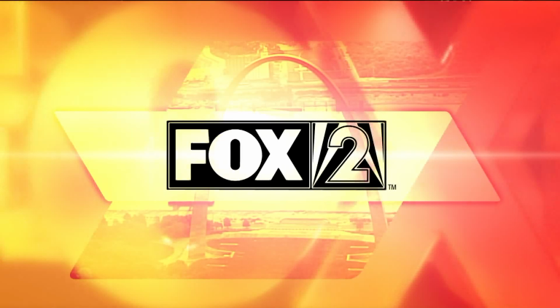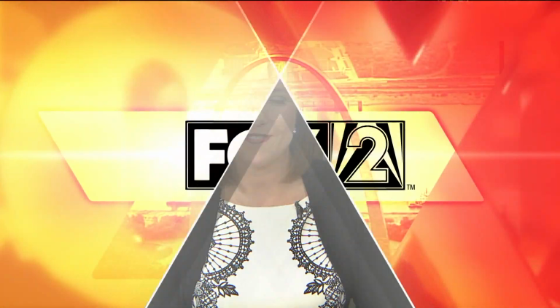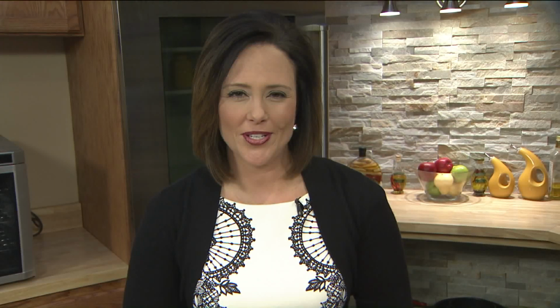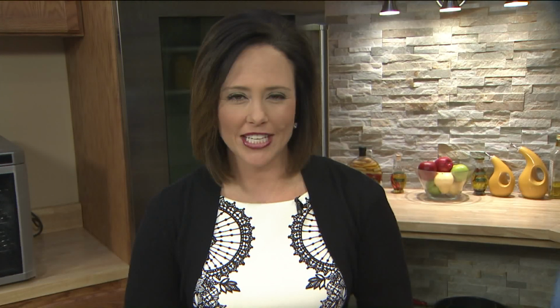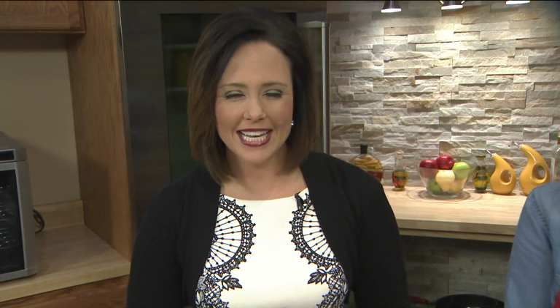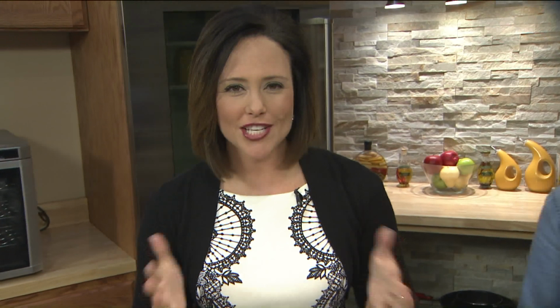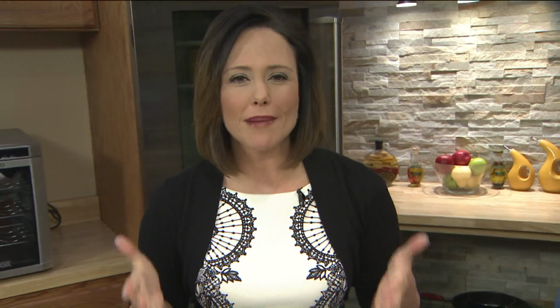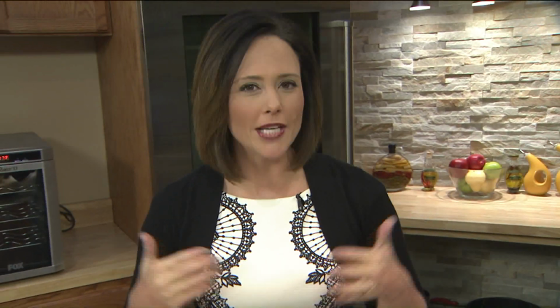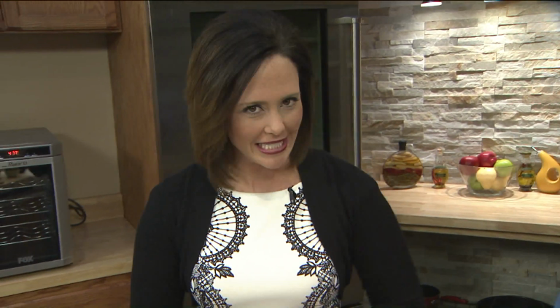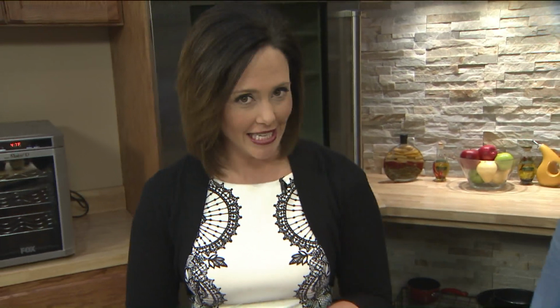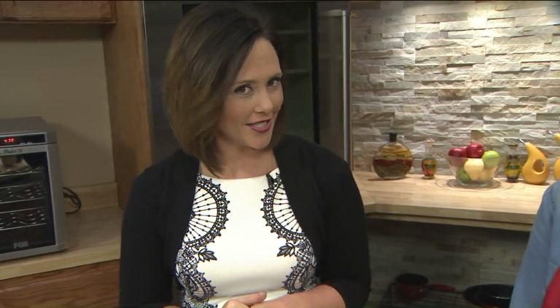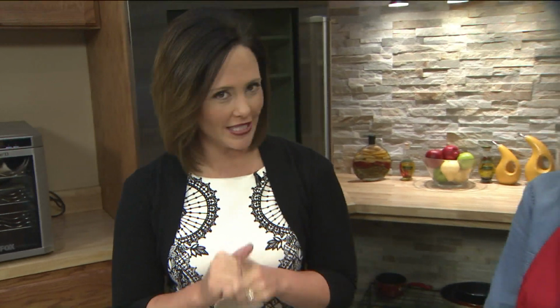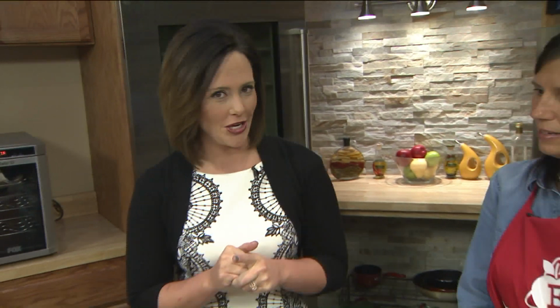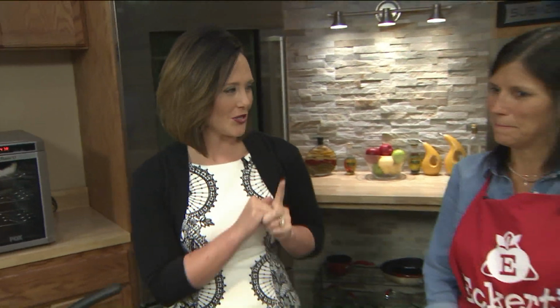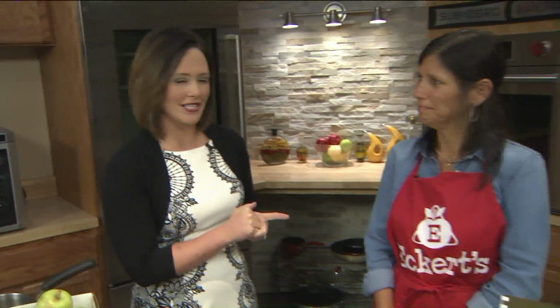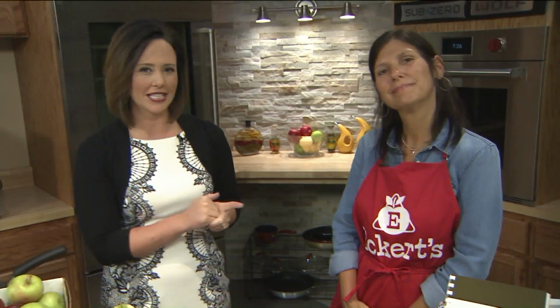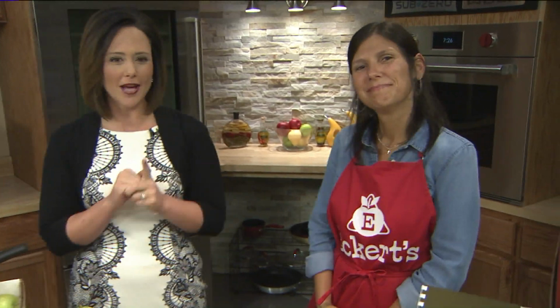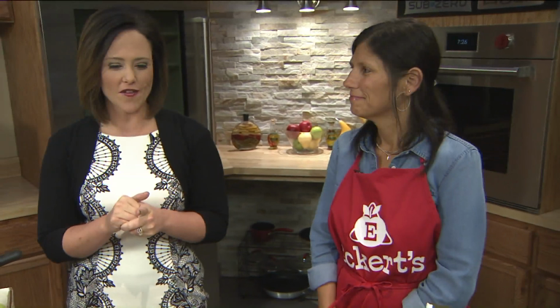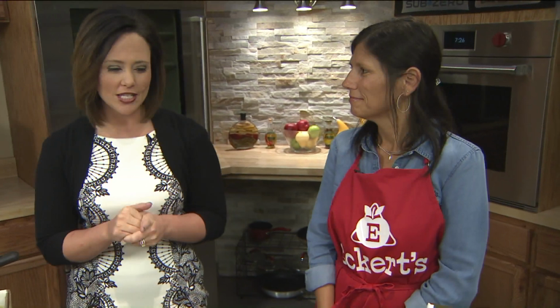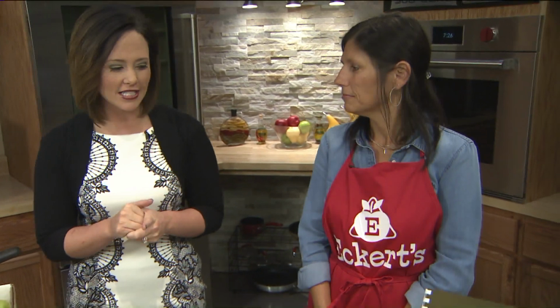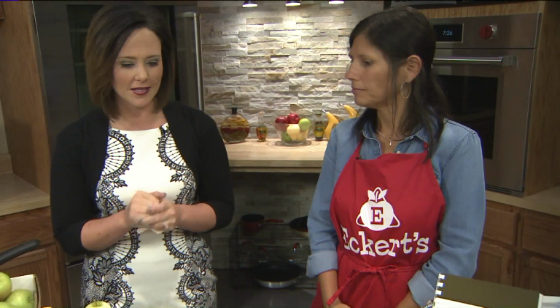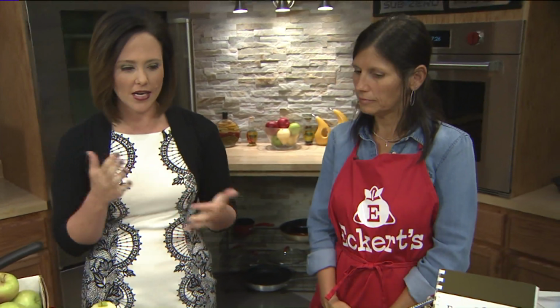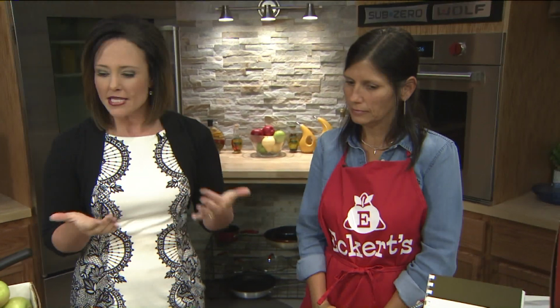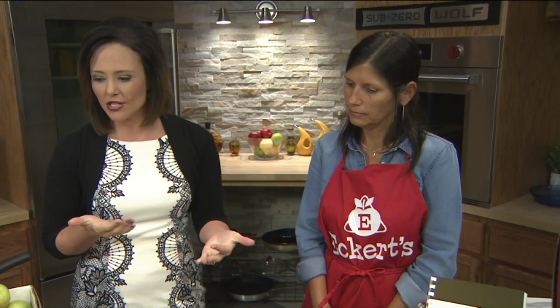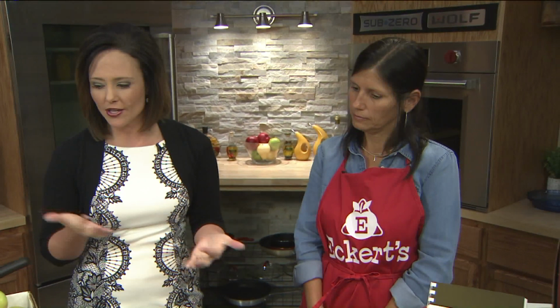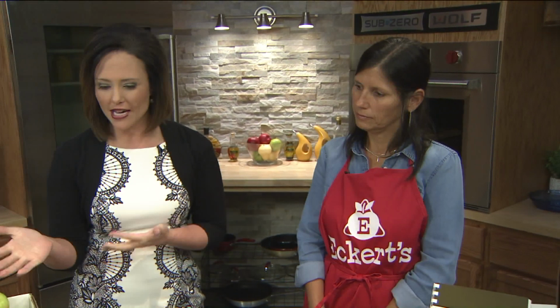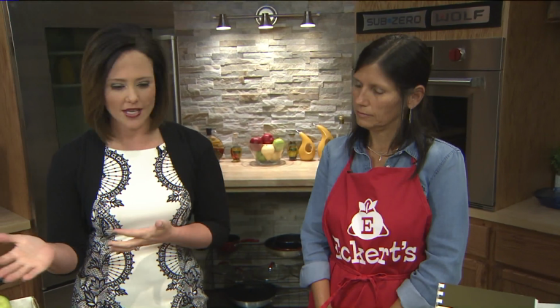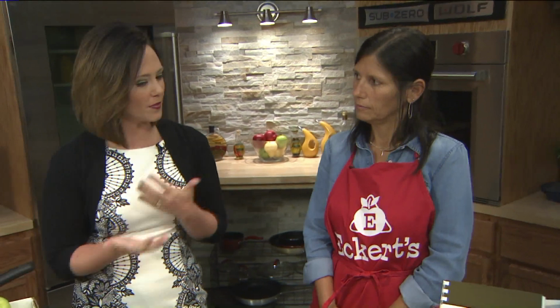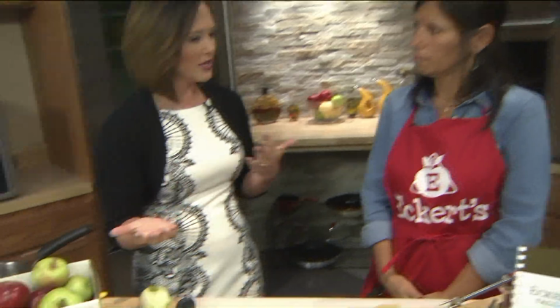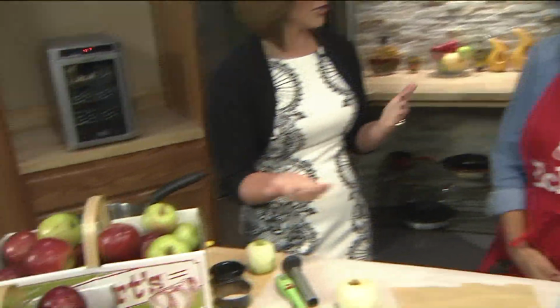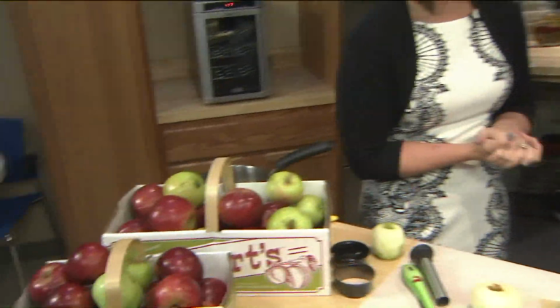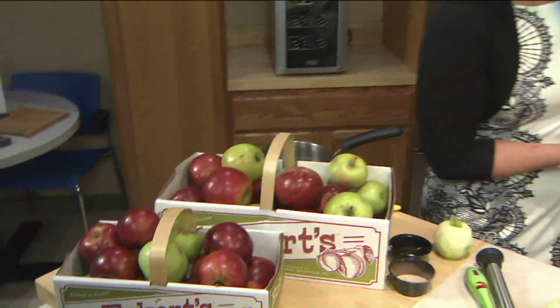Welcome back to the Fox 2 Kitchen. Today is National Apple Dumpling Day, in case you did not know. We're joined now by Sarah Langston from Eckert Farms, and she has got some tips on how to use these apples and maybe participate in National Apple Dumpling Day.